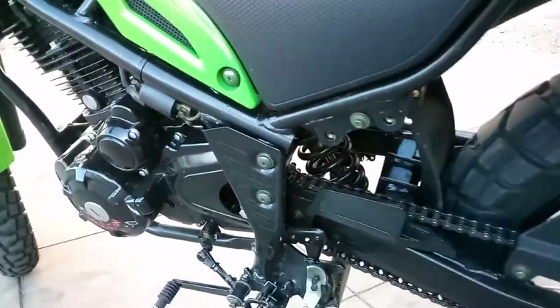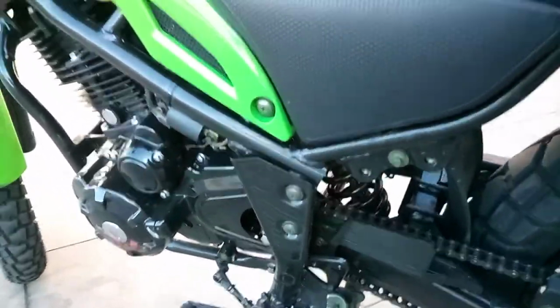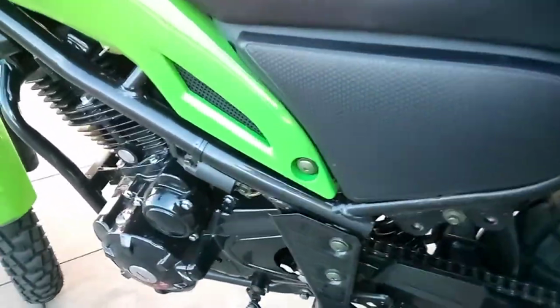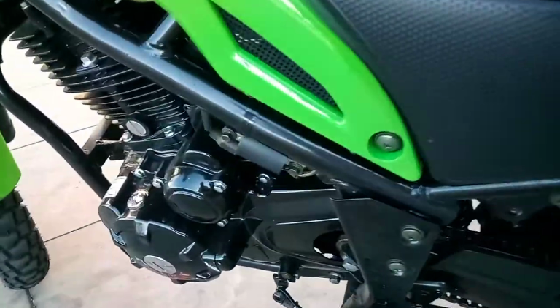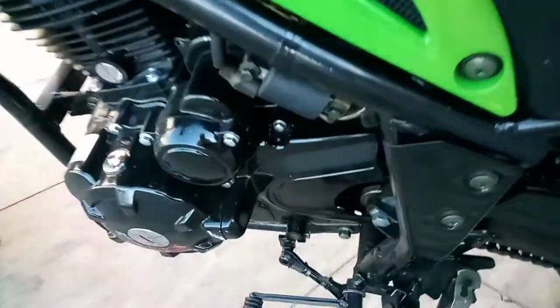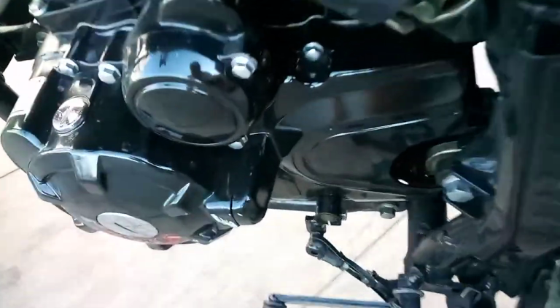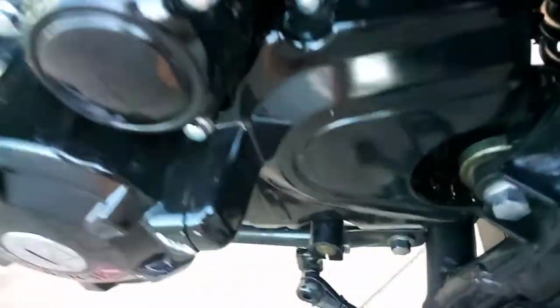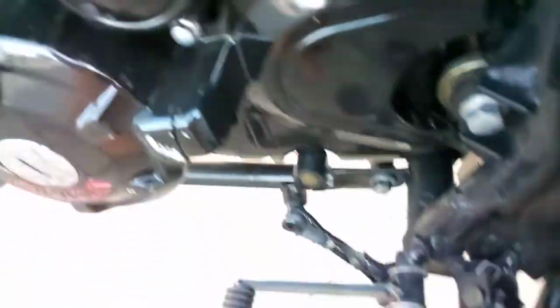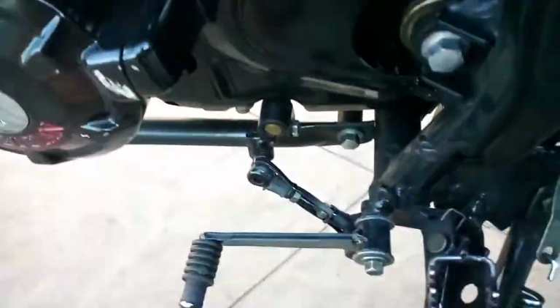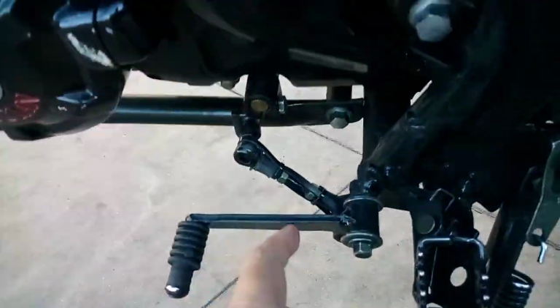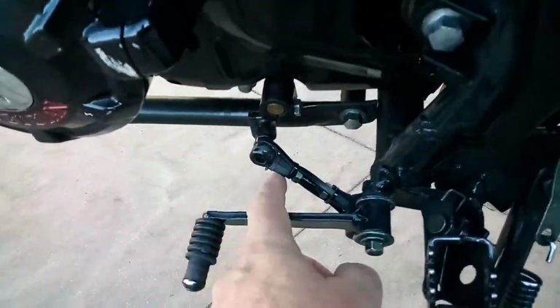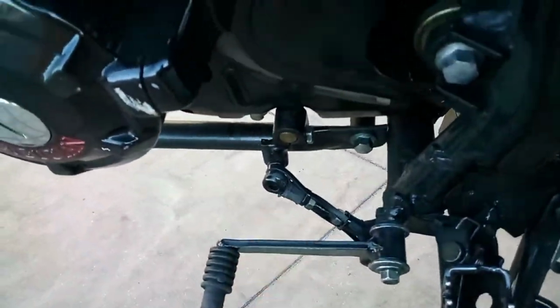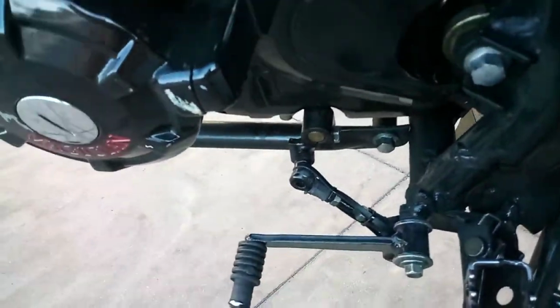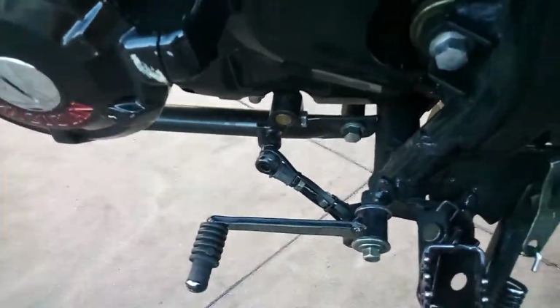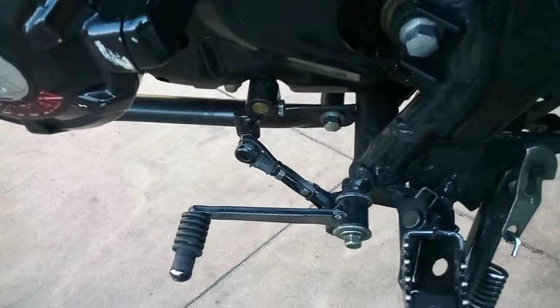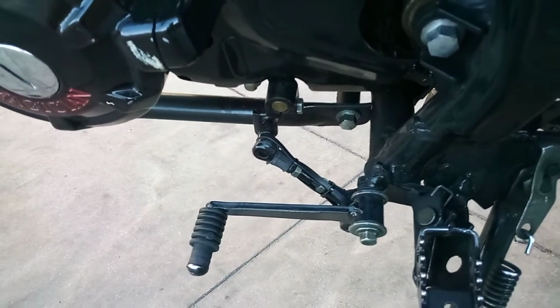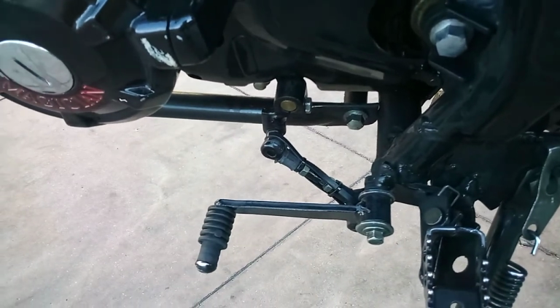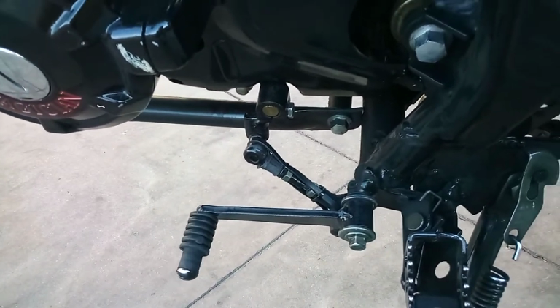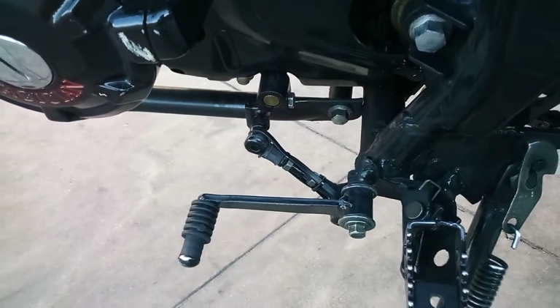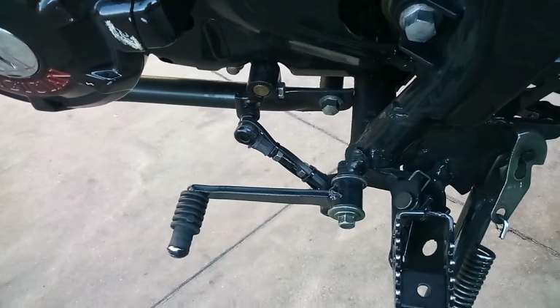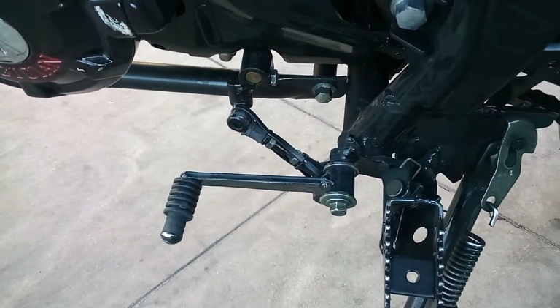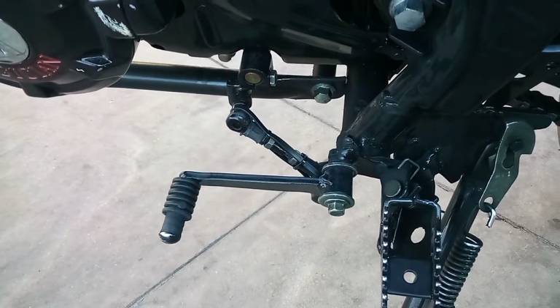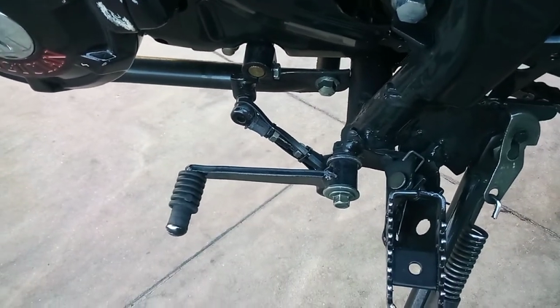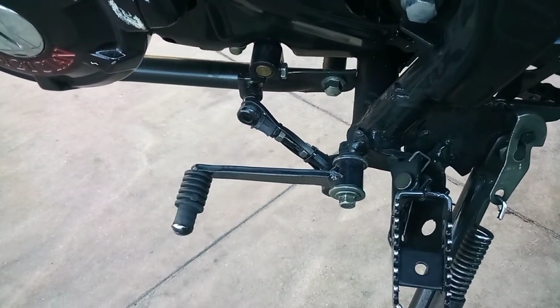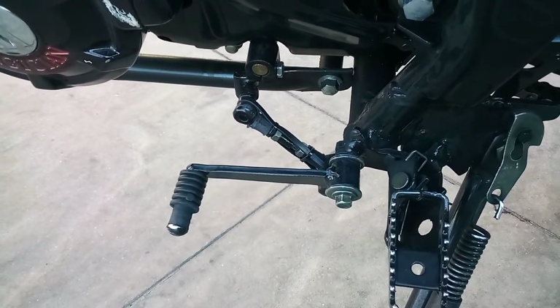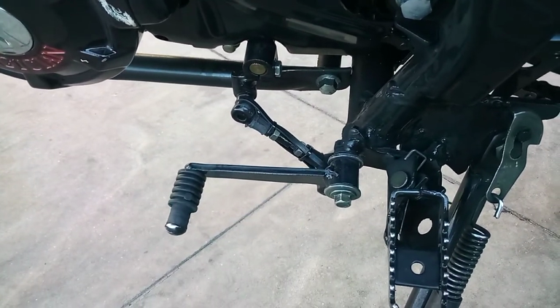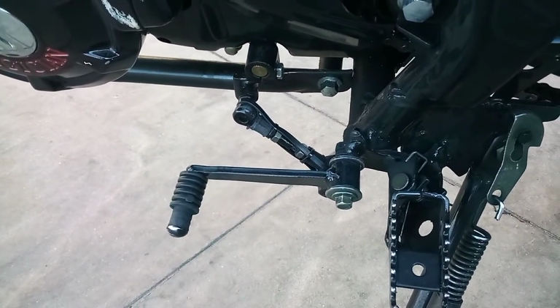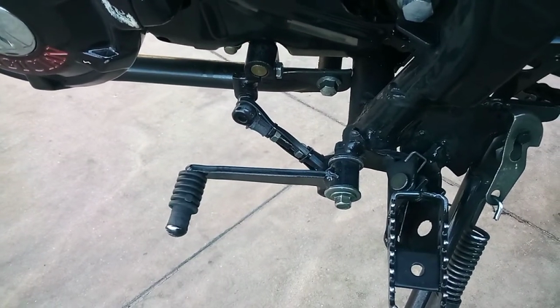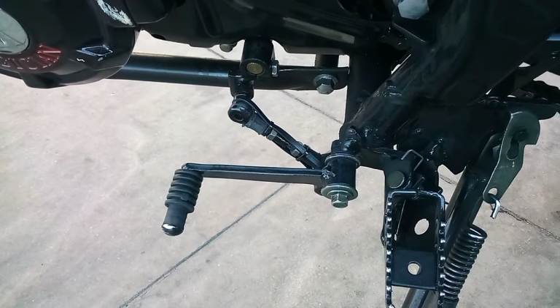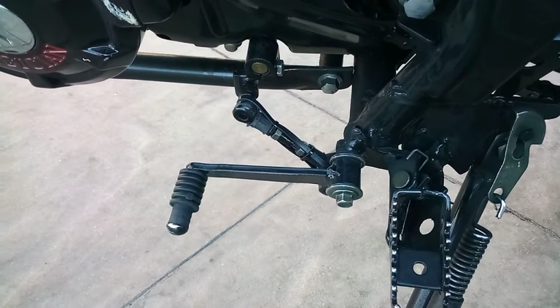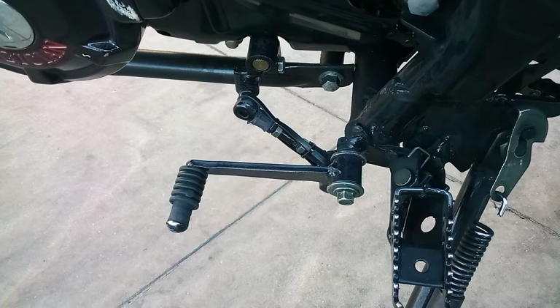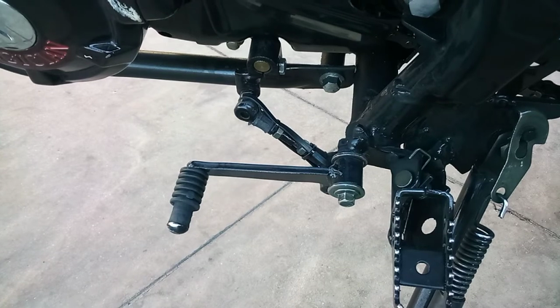As far as this temporary fix here on this linkage, it seems to be holding up, so I guess that's a good repair.